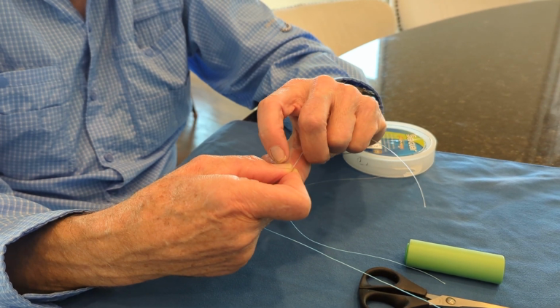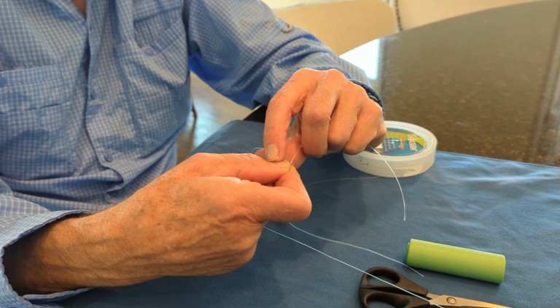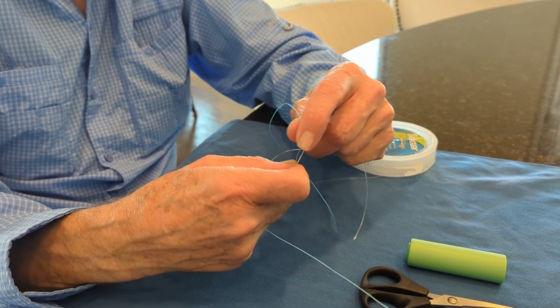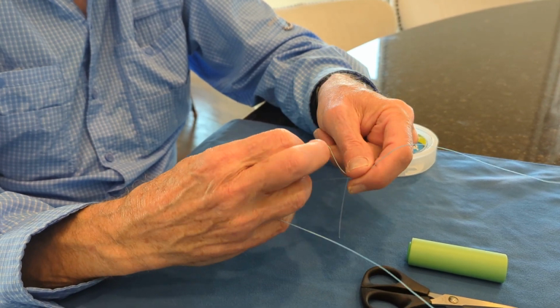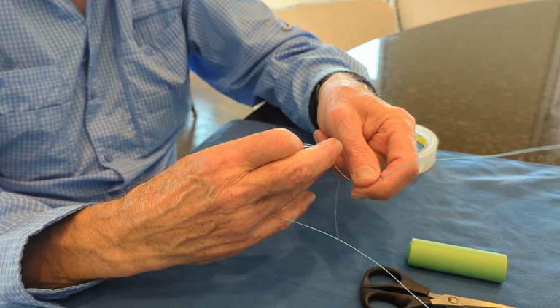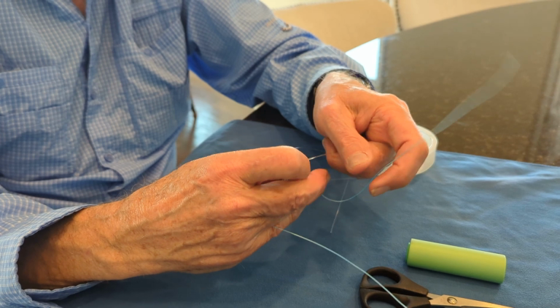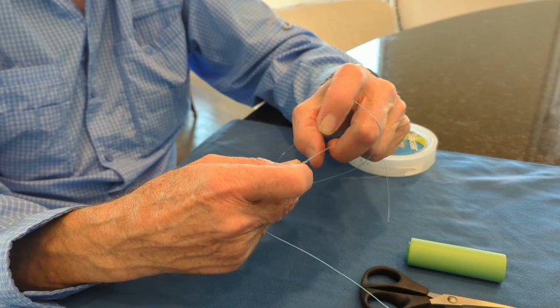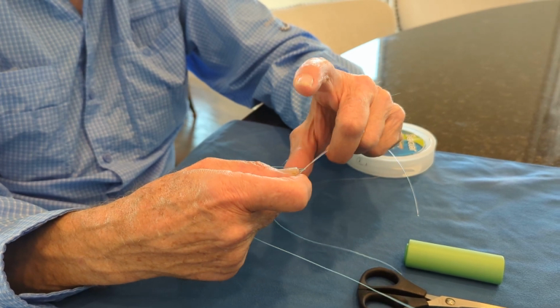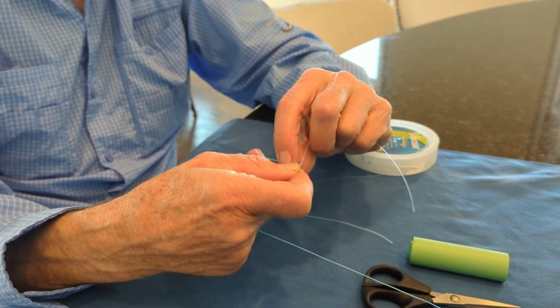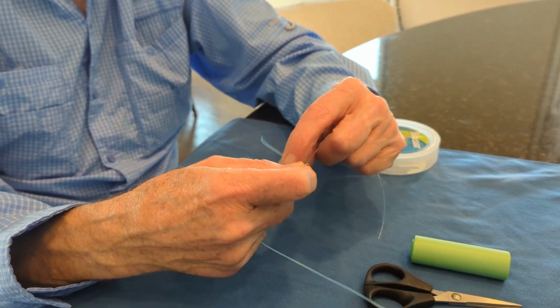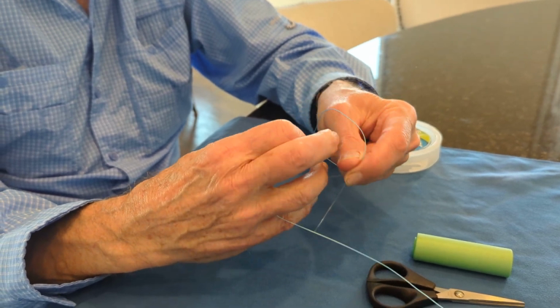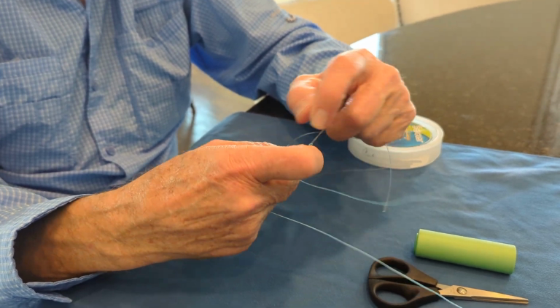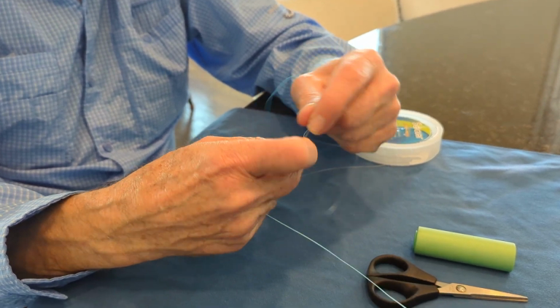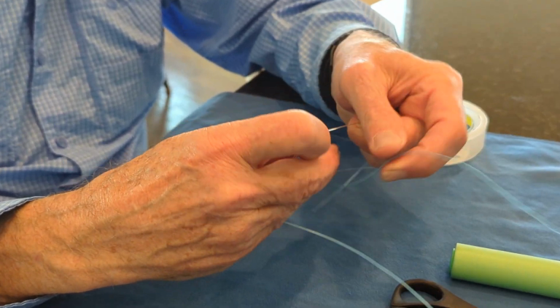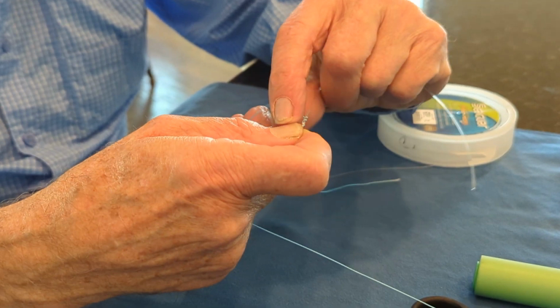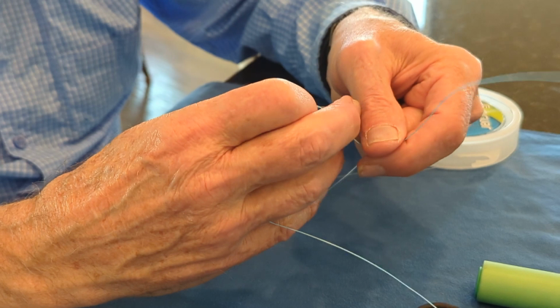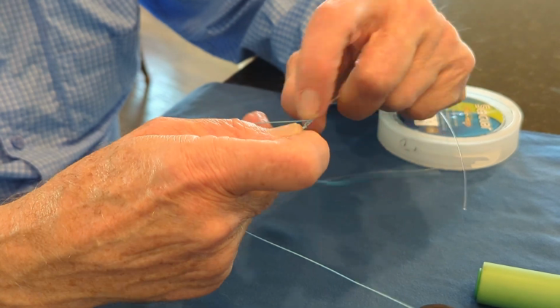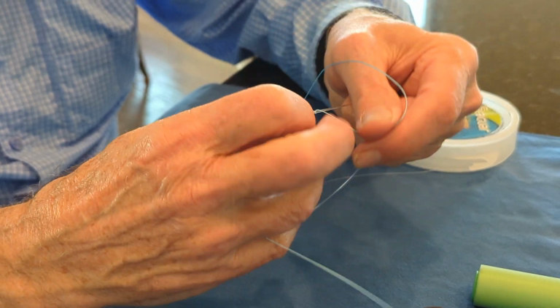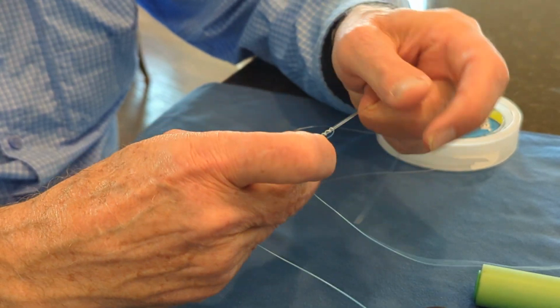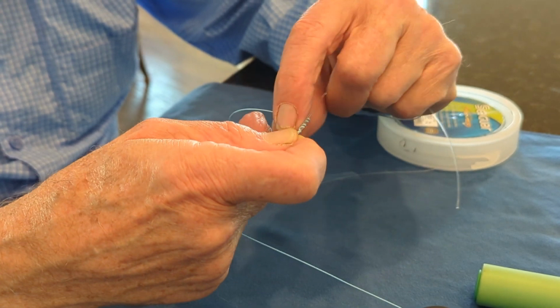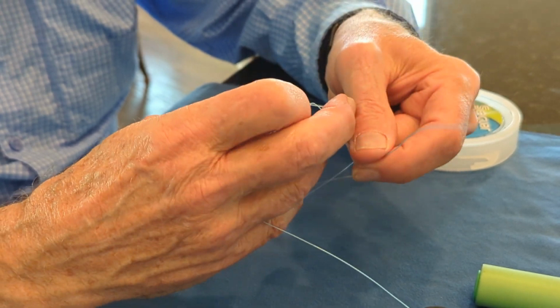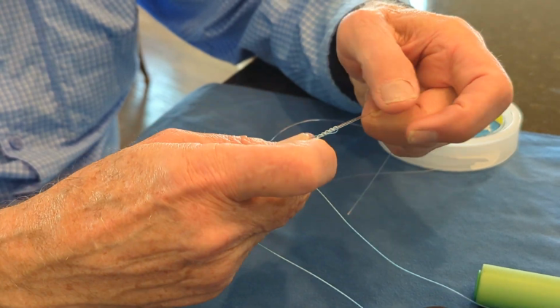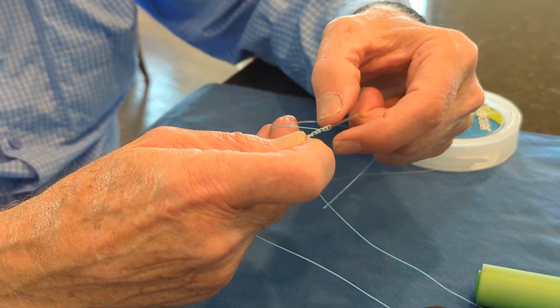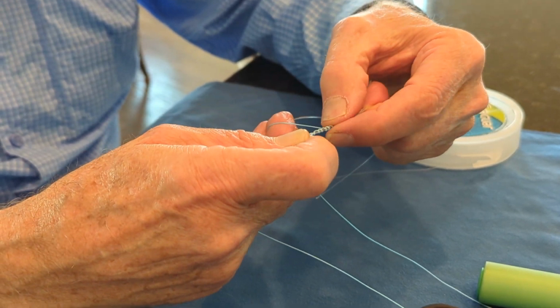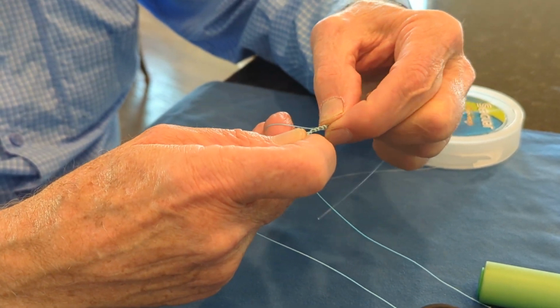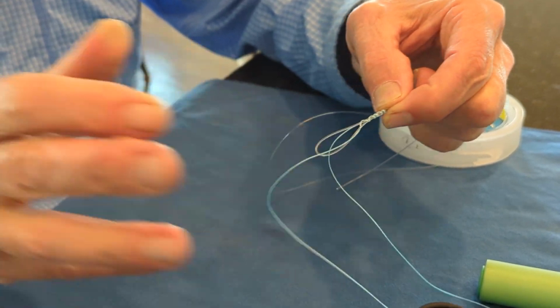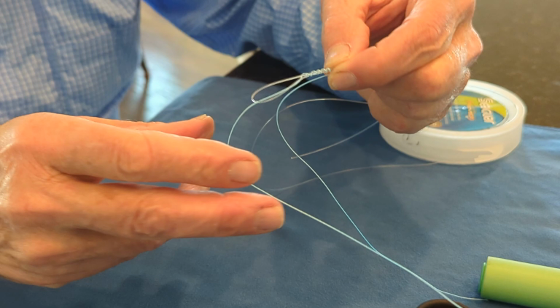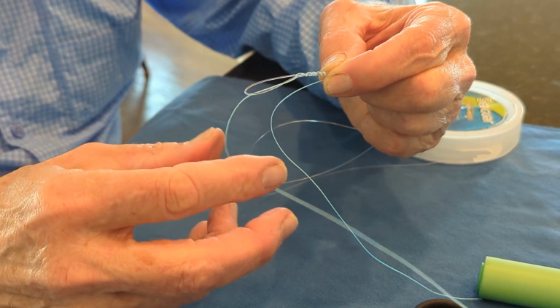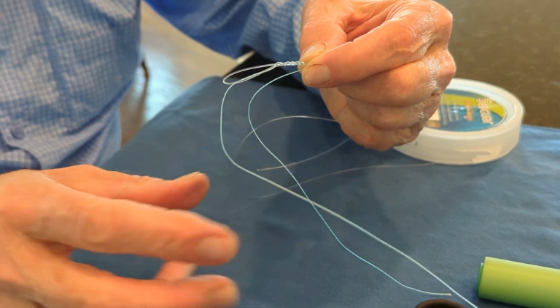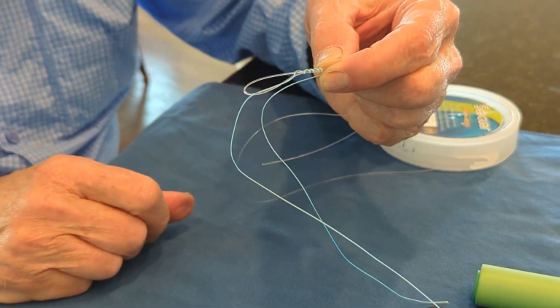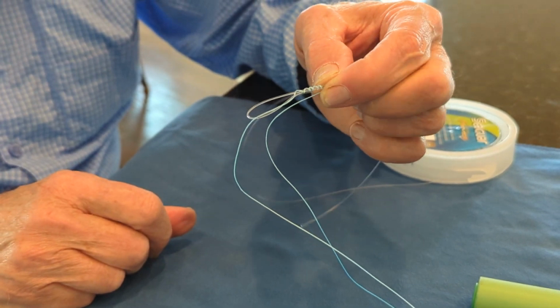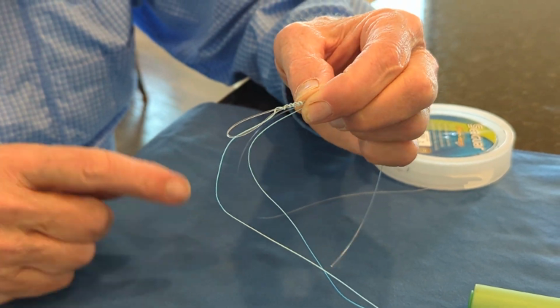I'm going to do six turns just to make it a little easier to cinch up the knot here. So I'm going to: one, two, three, four, five, six. Then you can pinch and hold the line just like that.